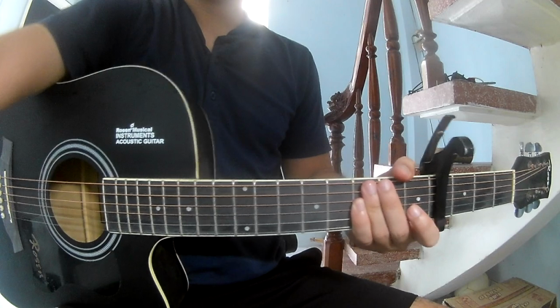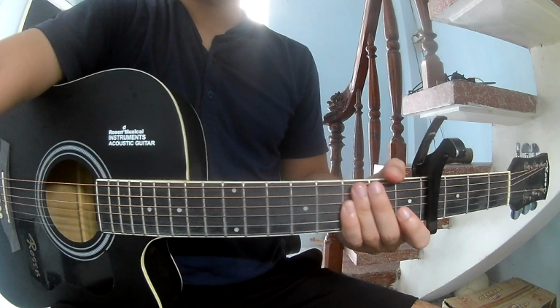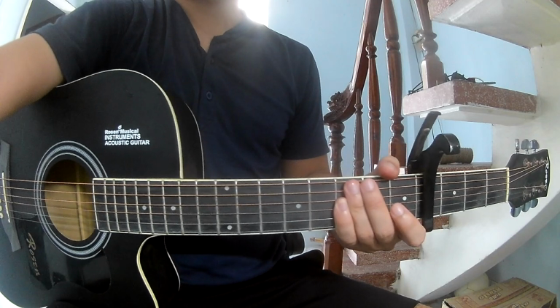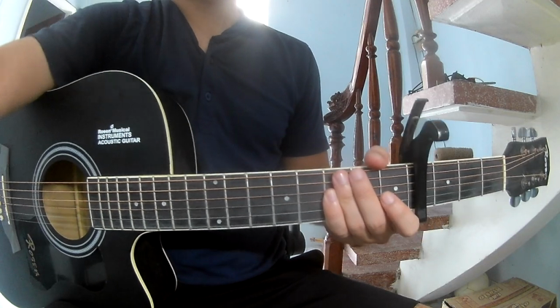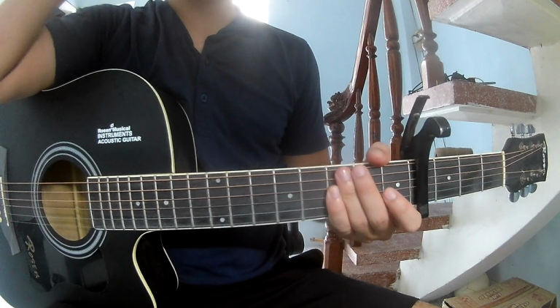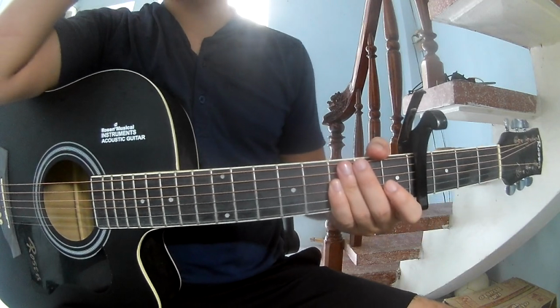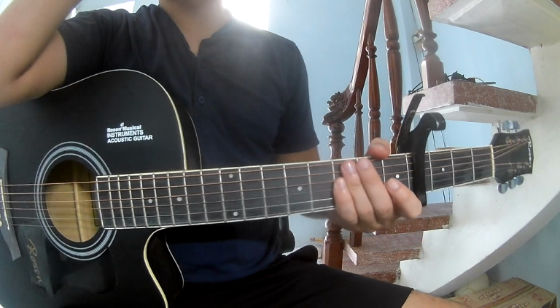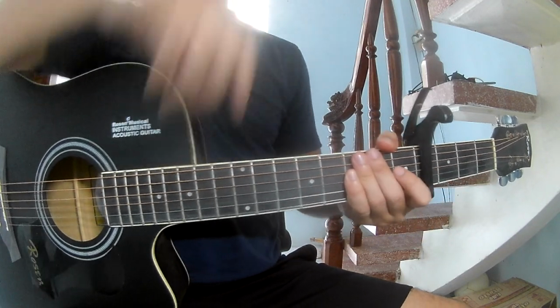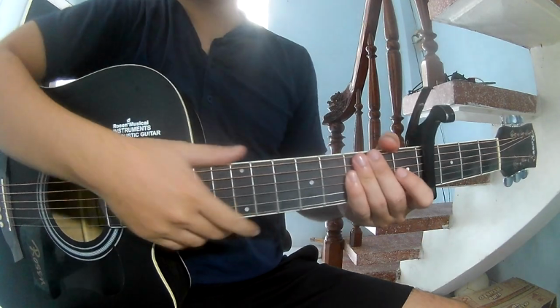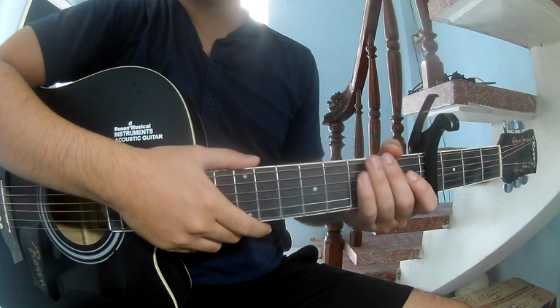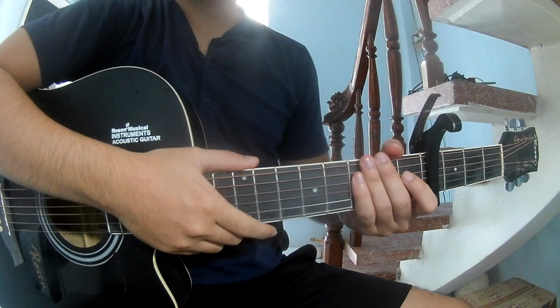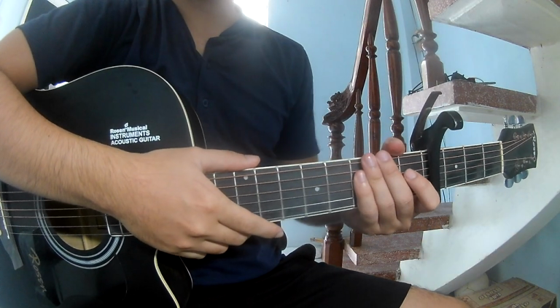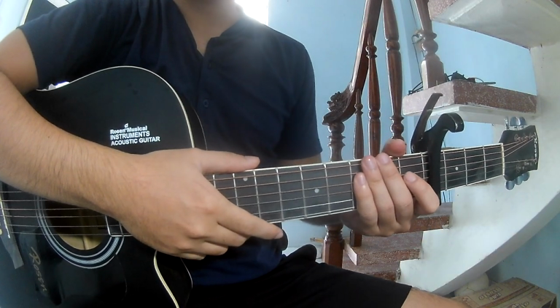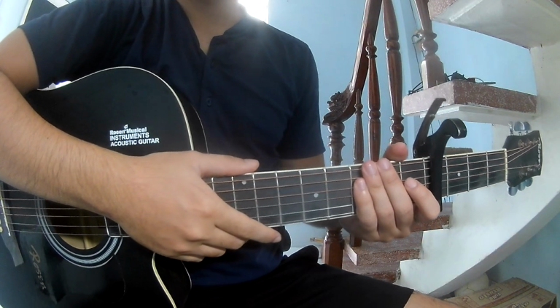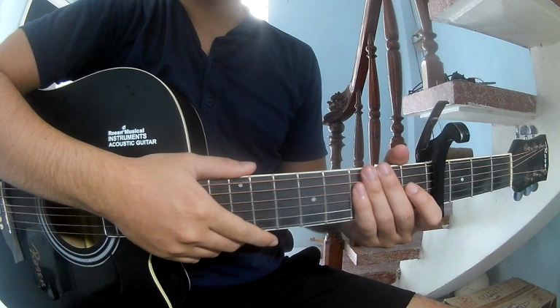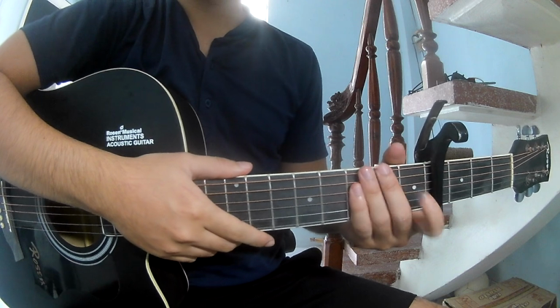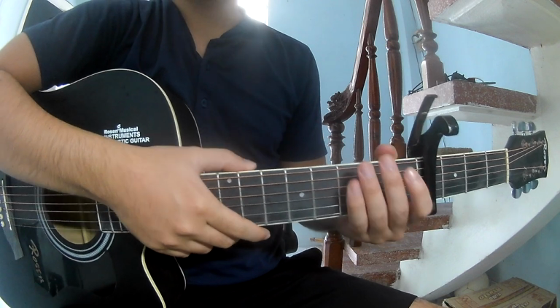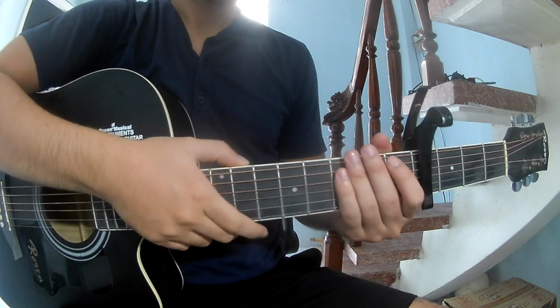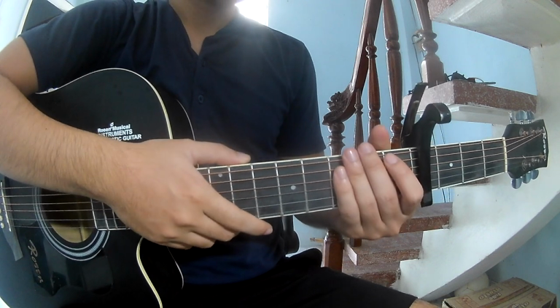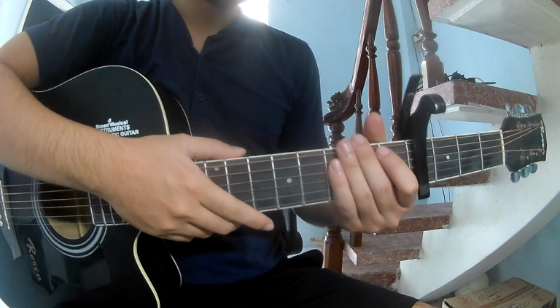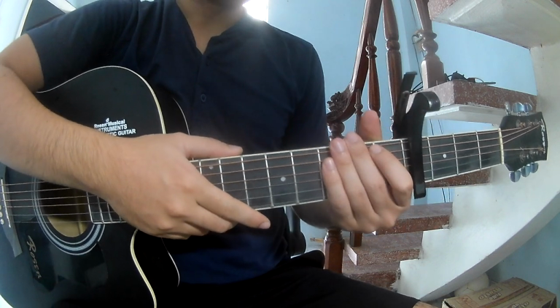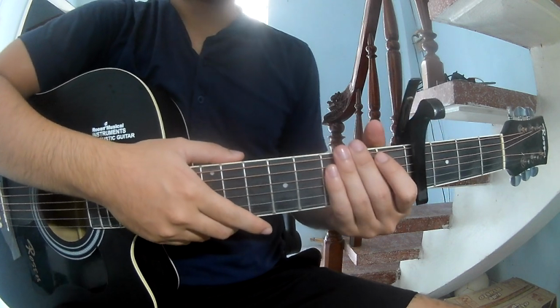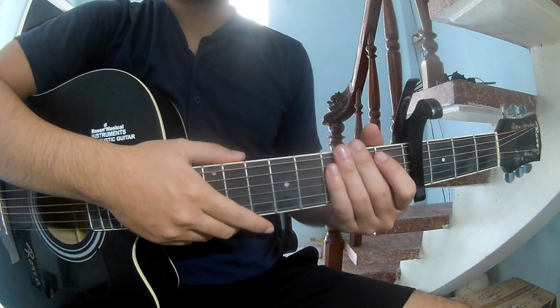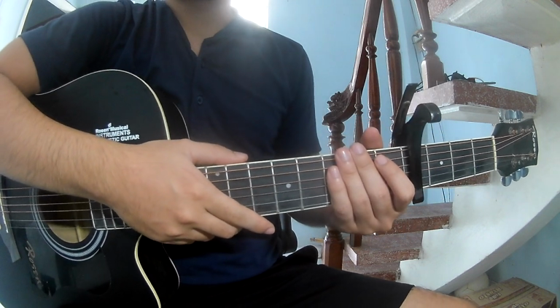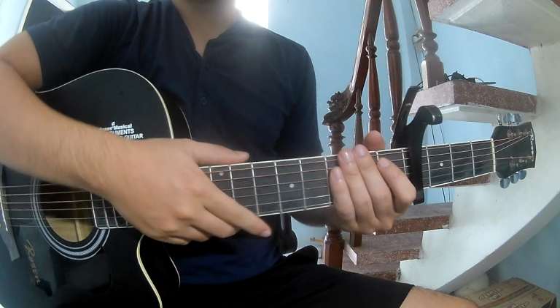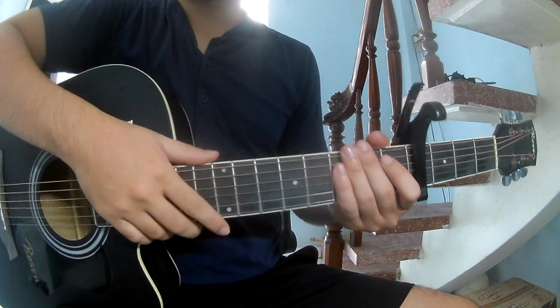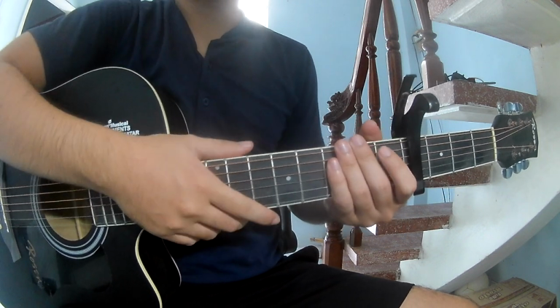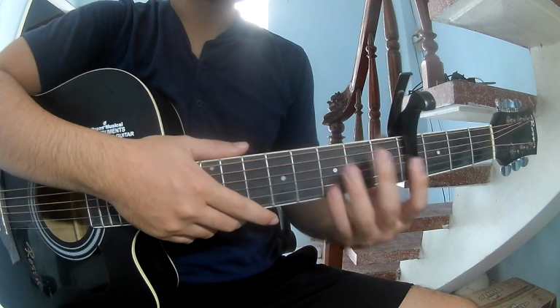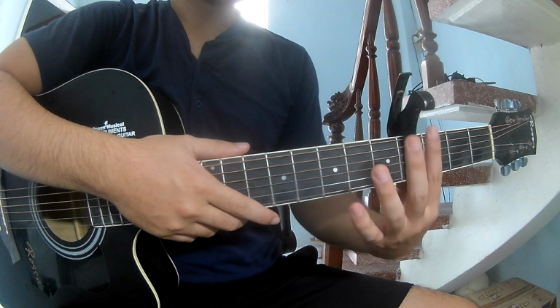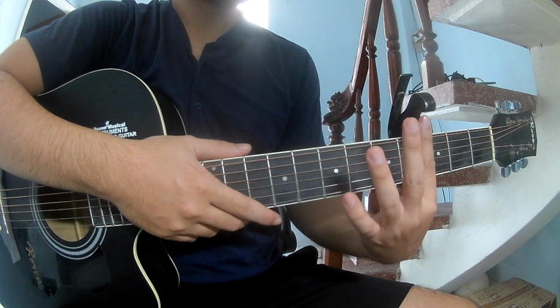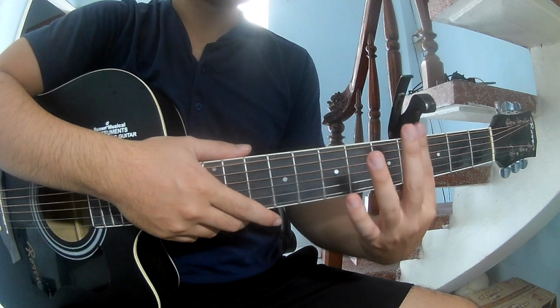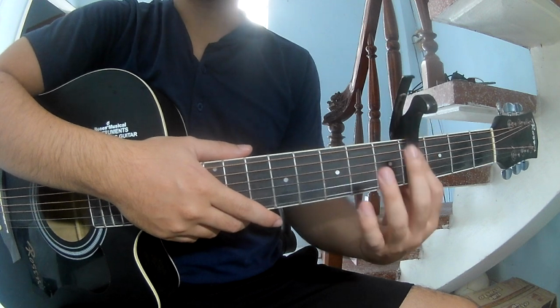Hi everyone, today we're going to learn how to play a talented piece, Bester by Cullen Hurst. You can find the full chord chart in the description, first to see the capo in the 4th fret.